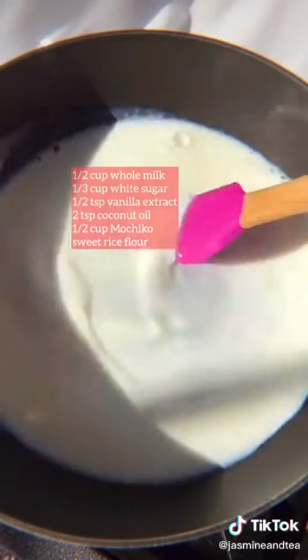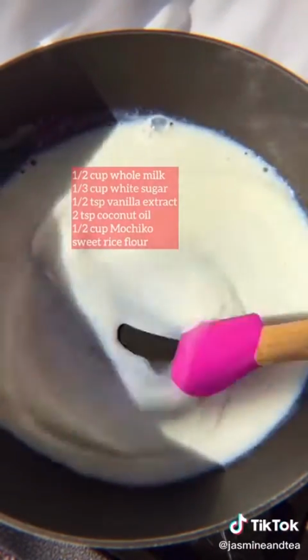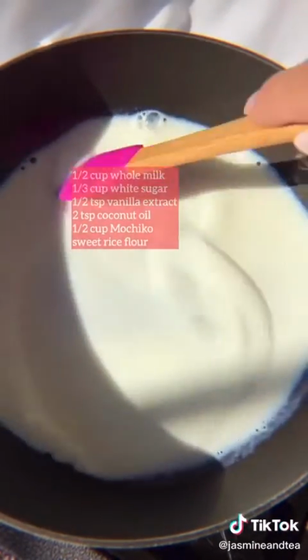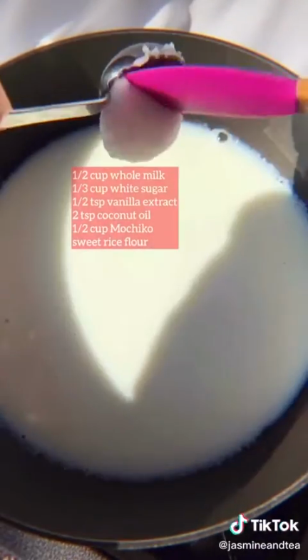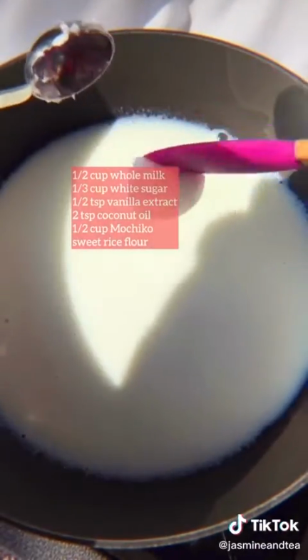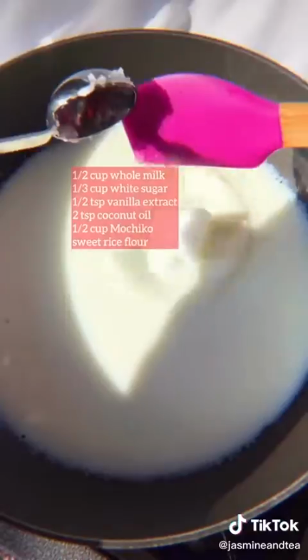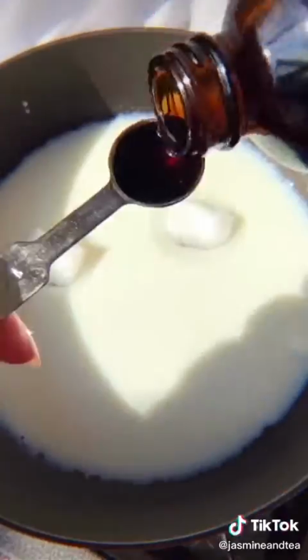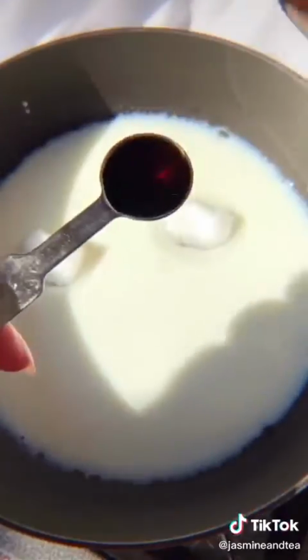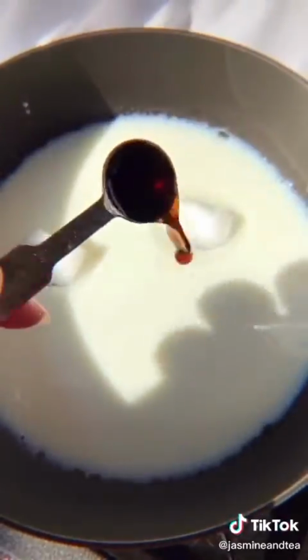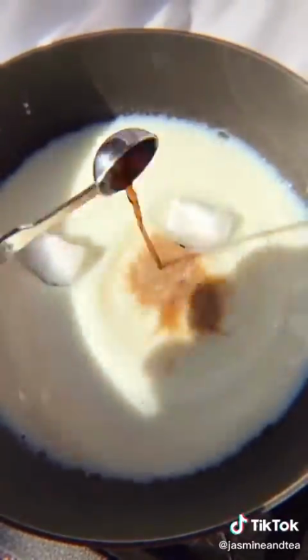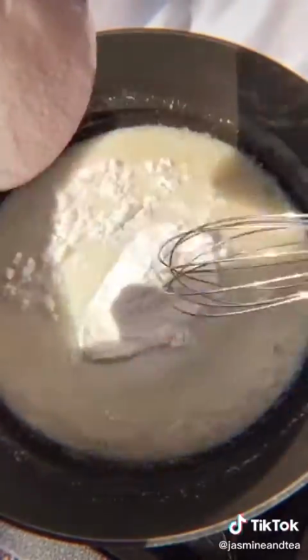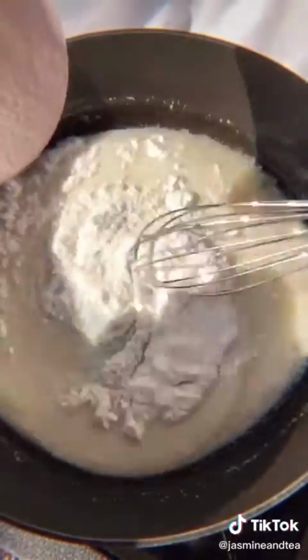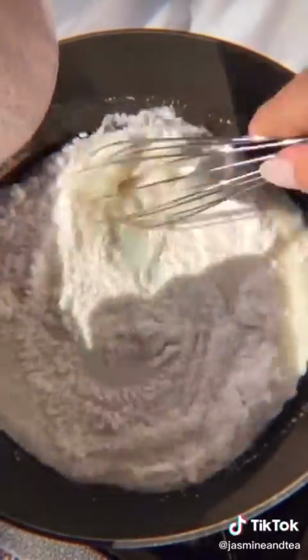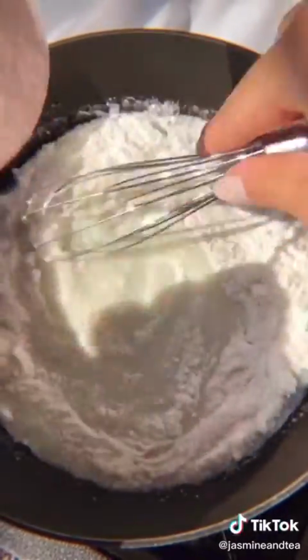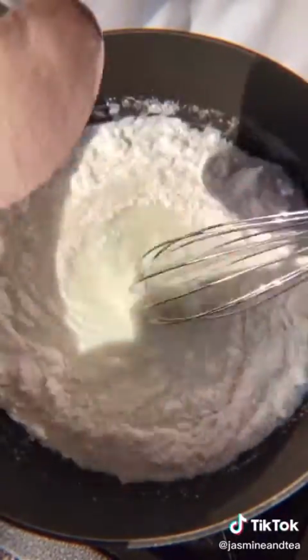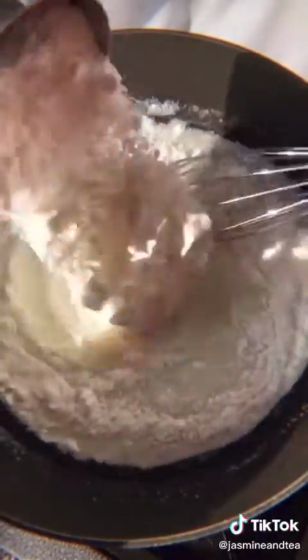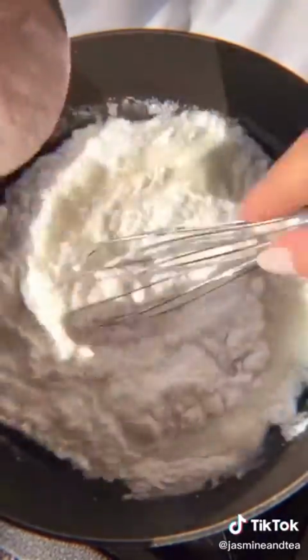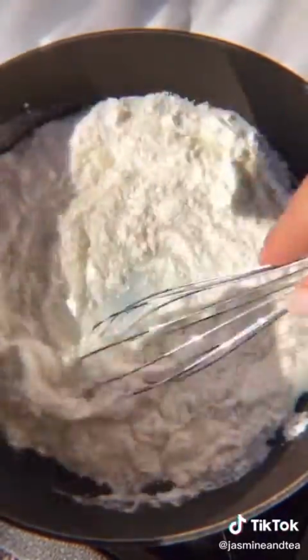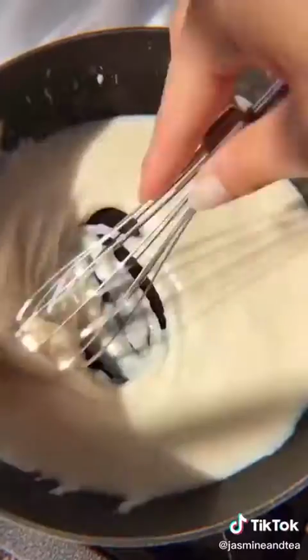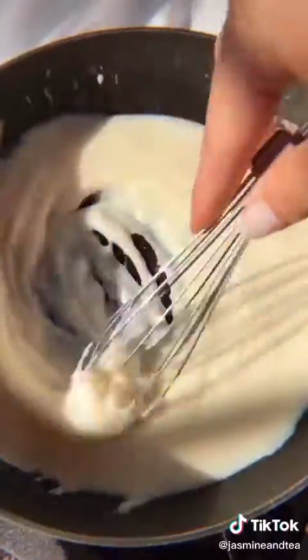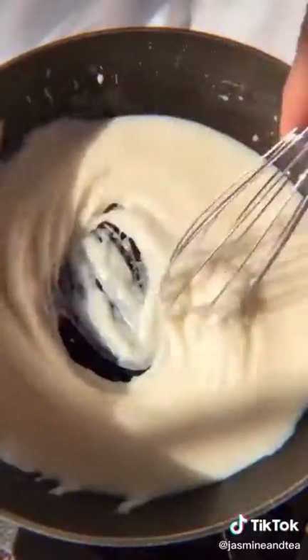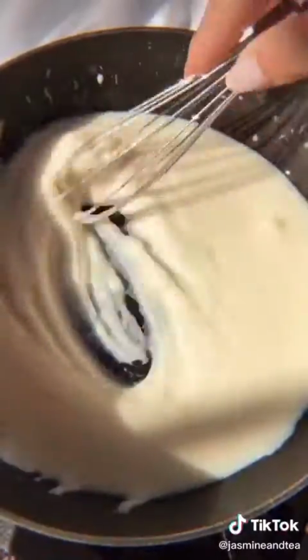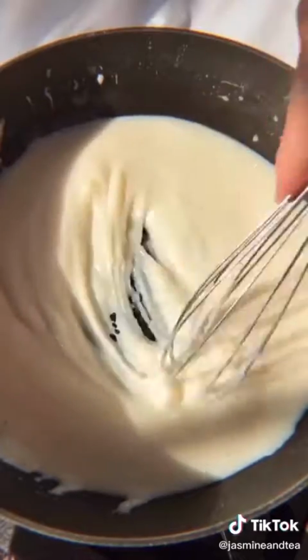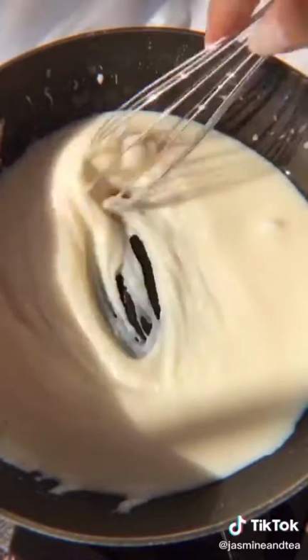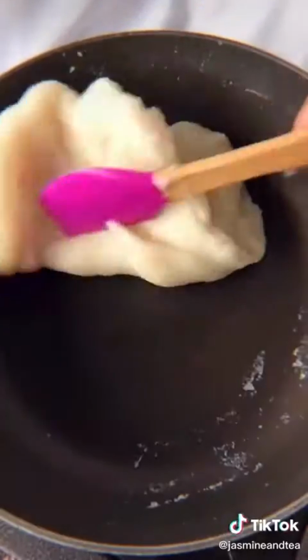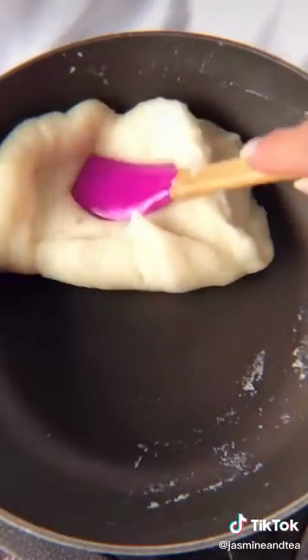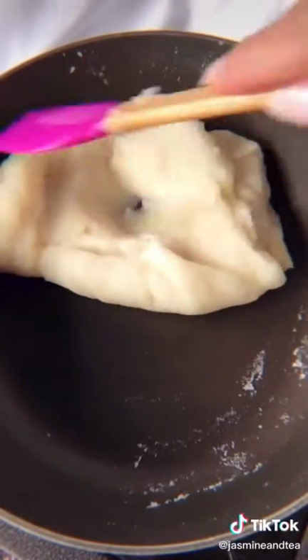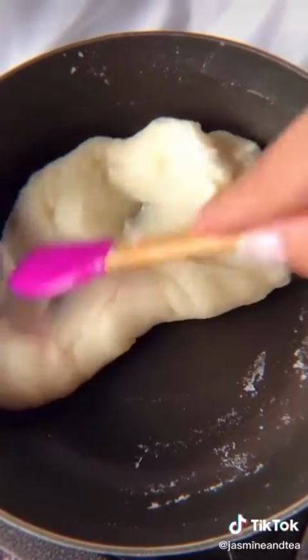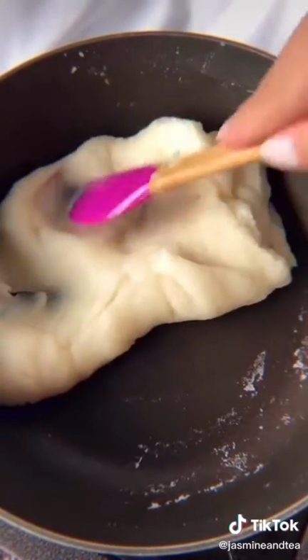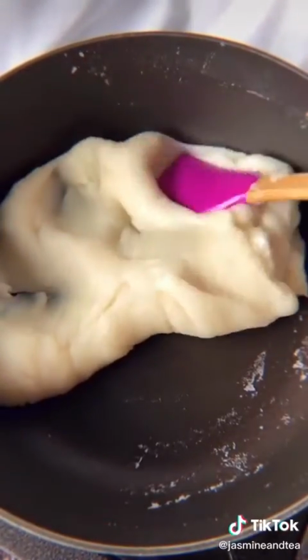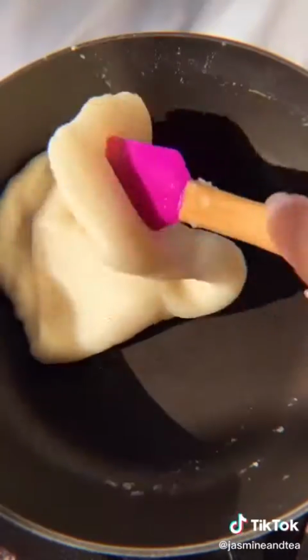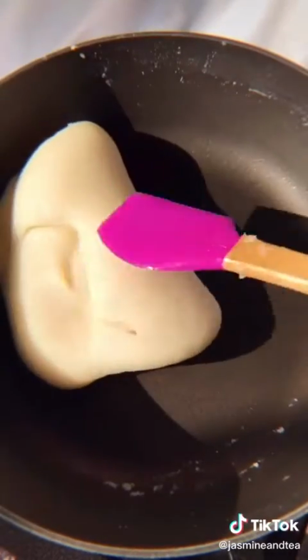Then add coconut oil and vanilla extract, and slowly add in the mochico in increments while mixing. When that's completely smooth, turn the heat up to medium and just keep on mixing that for about three to five minutes.